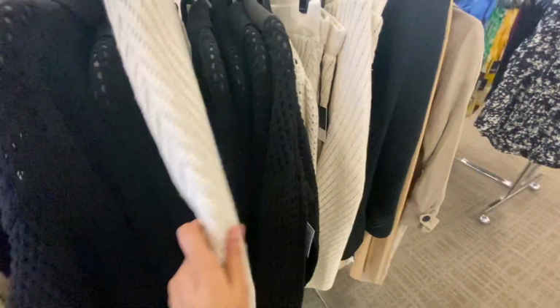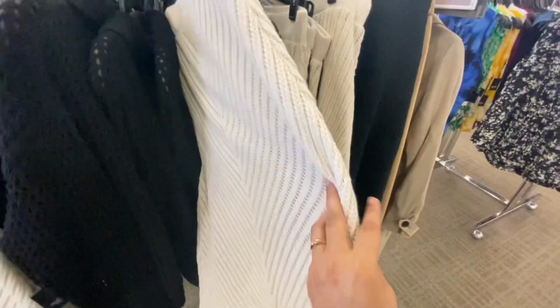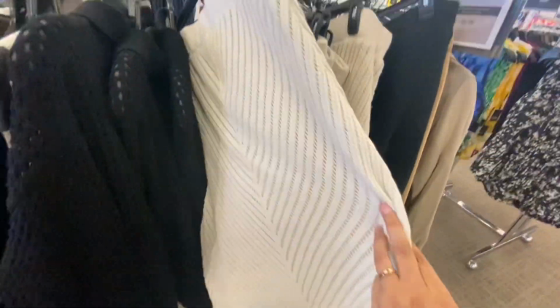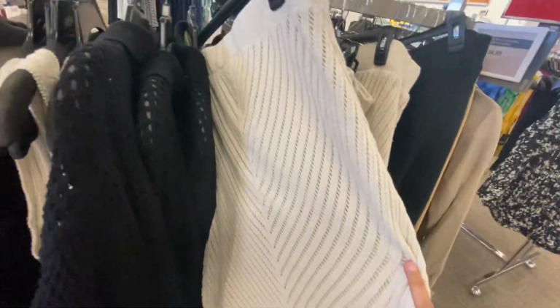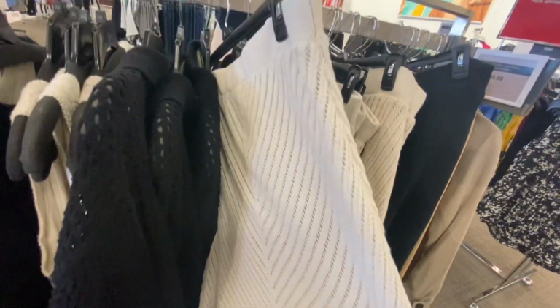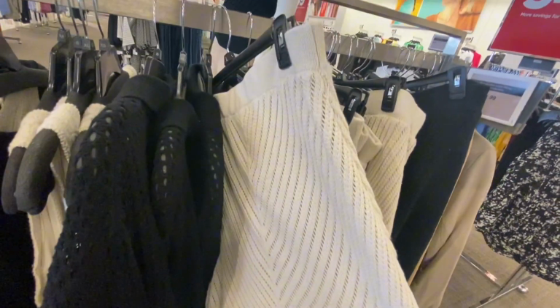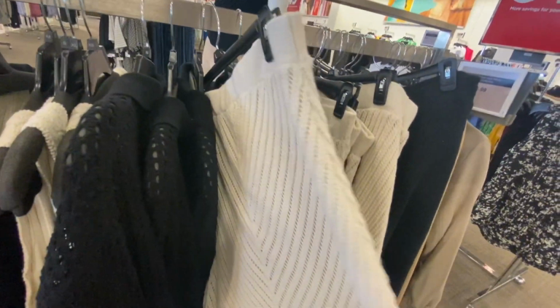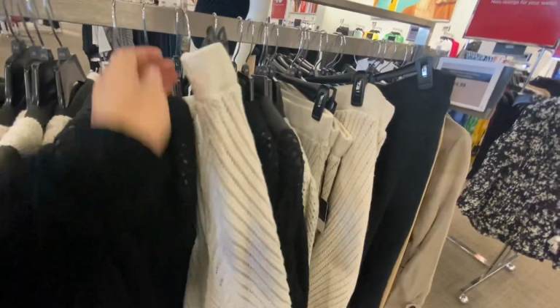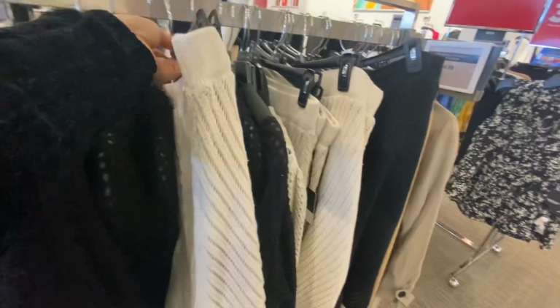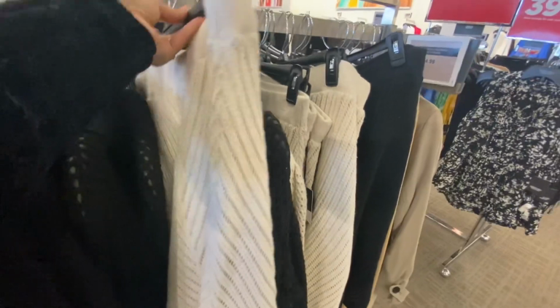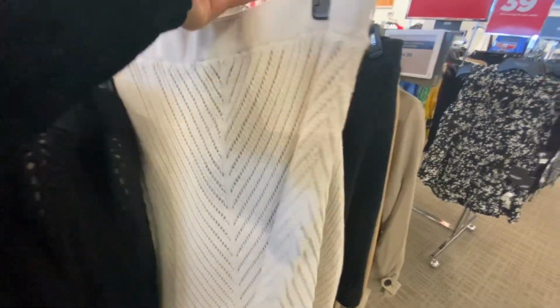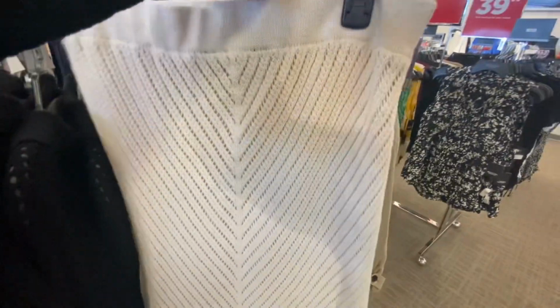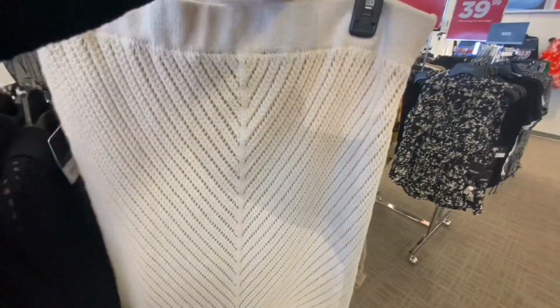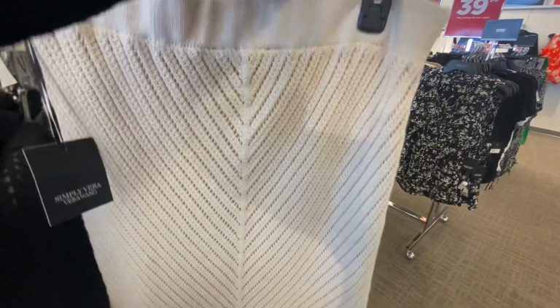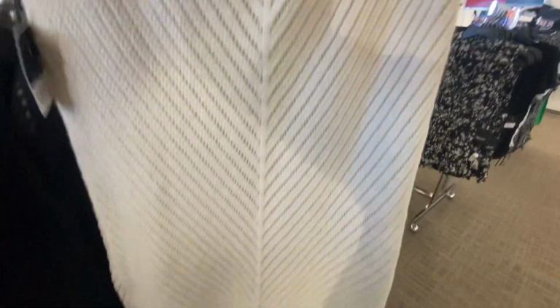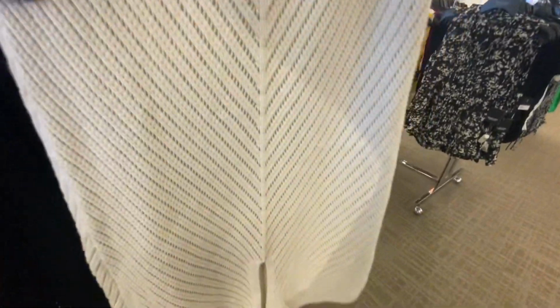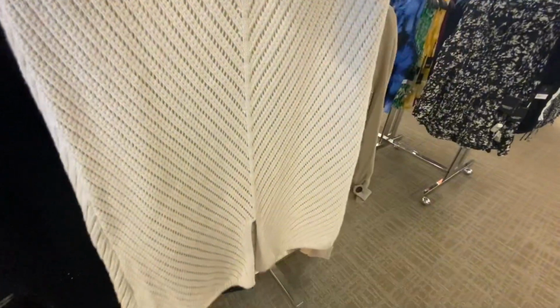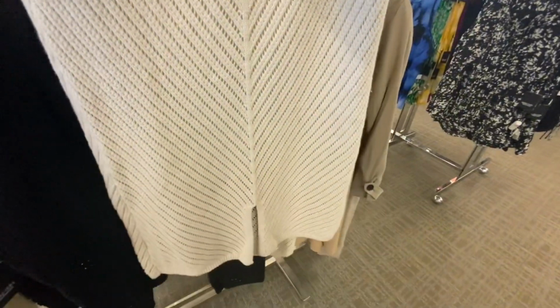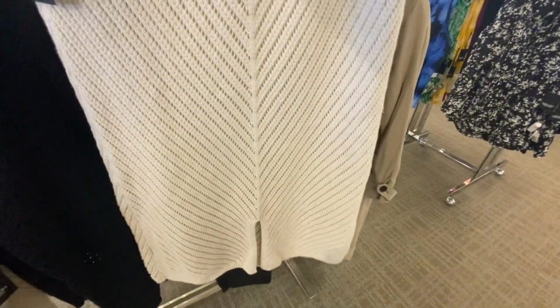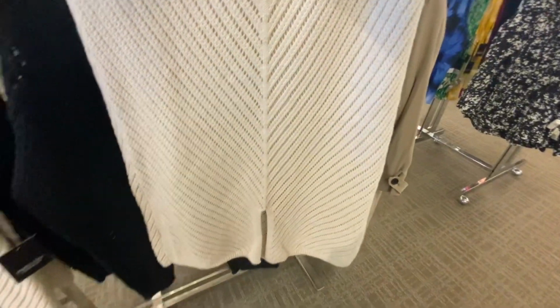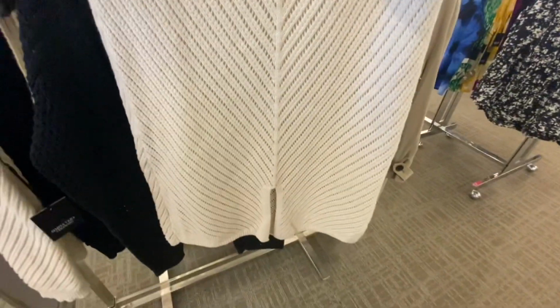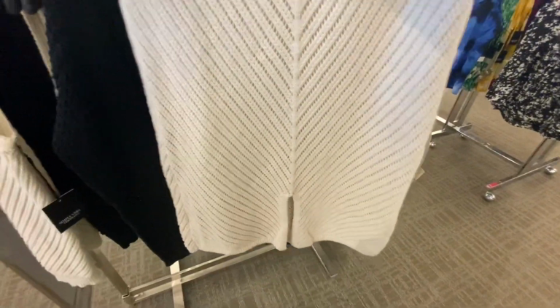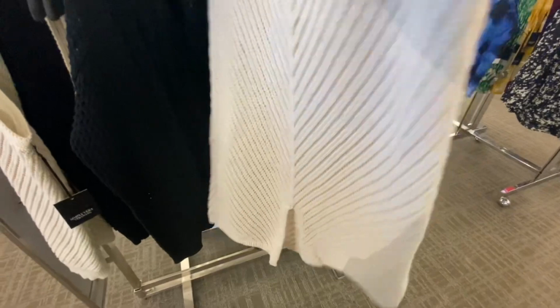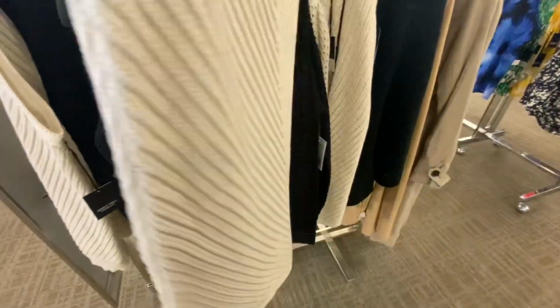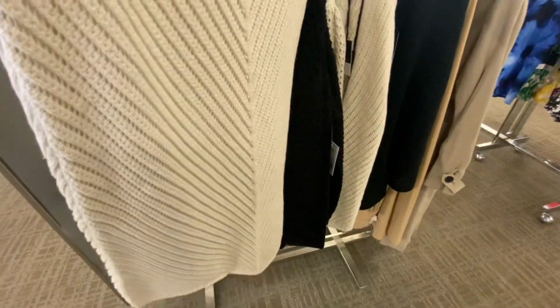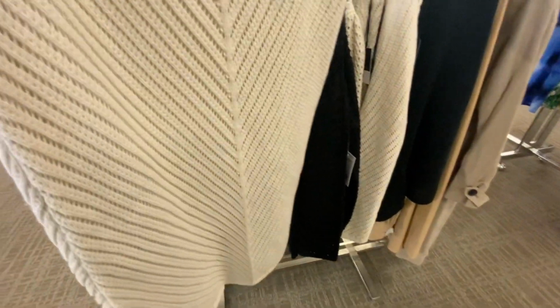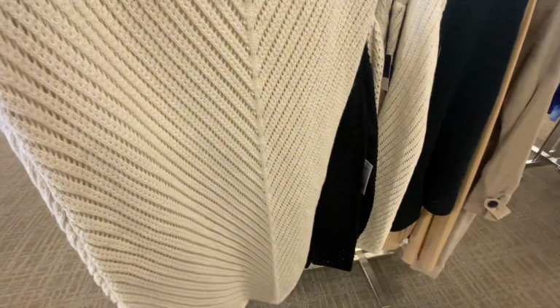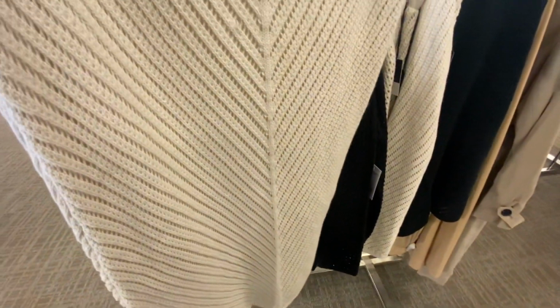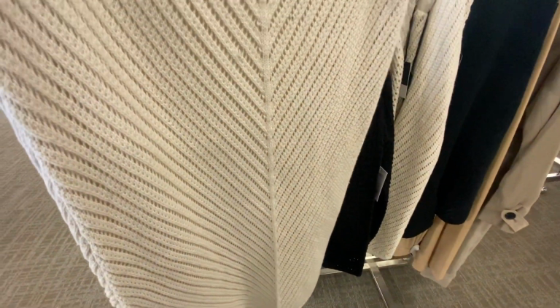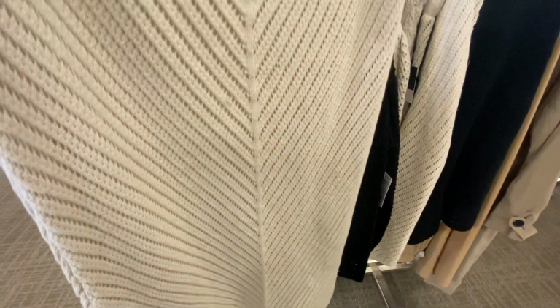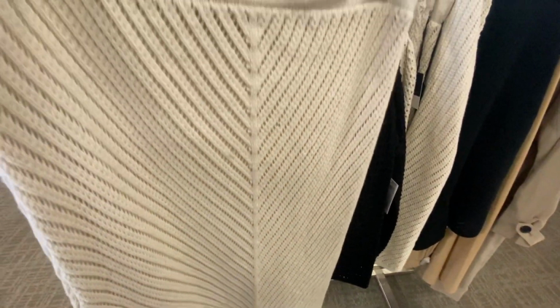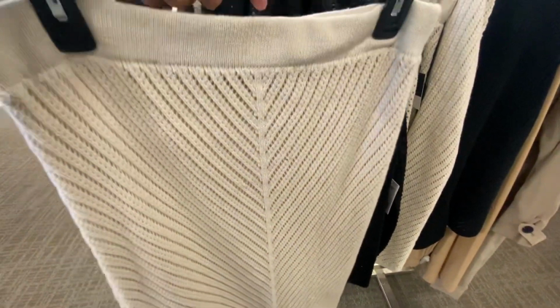This ivory skirt has a small slit at the front. It's a nice looking long length skirt. These clothes have different prices ranging from $30 to $60.